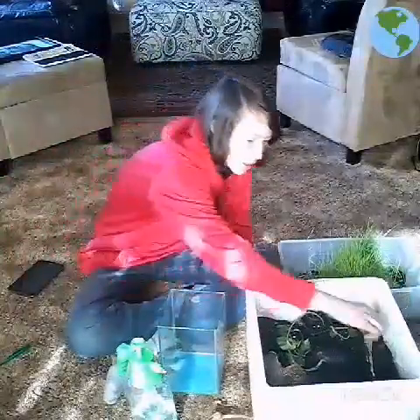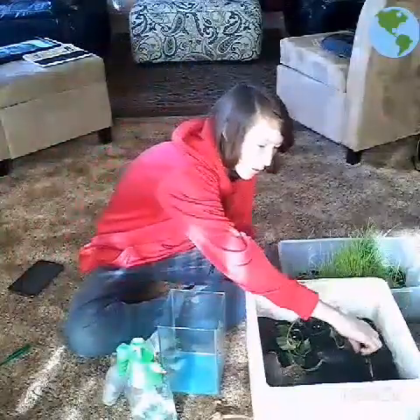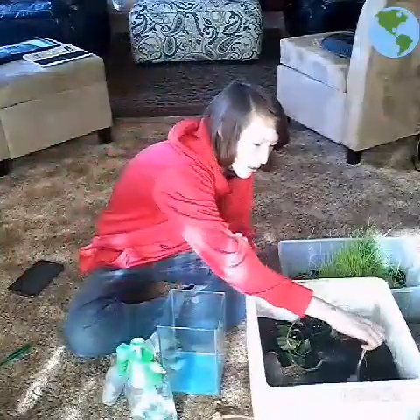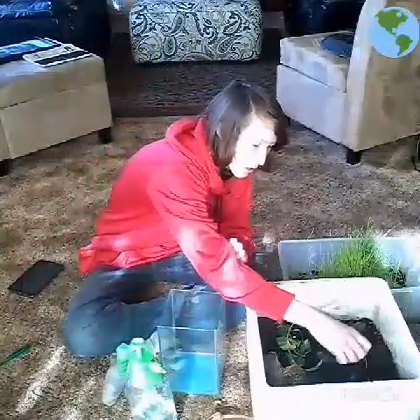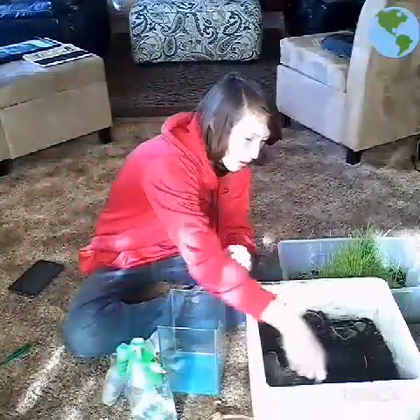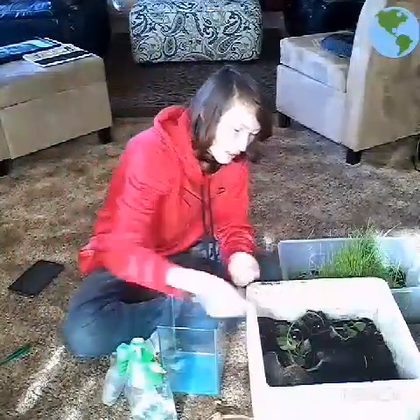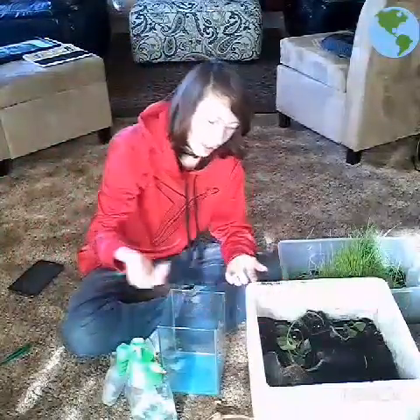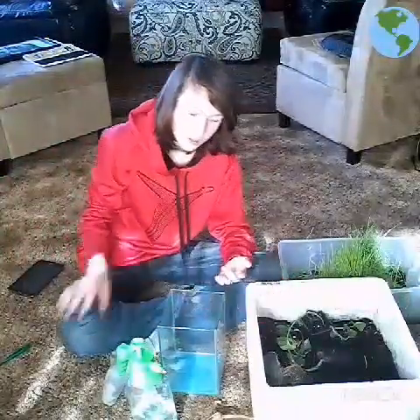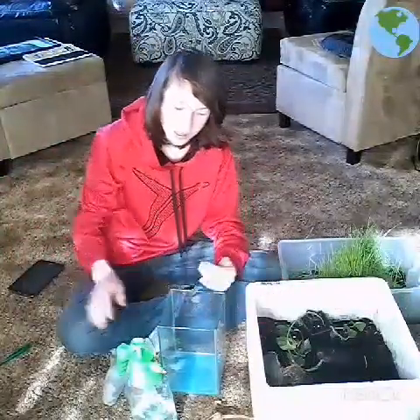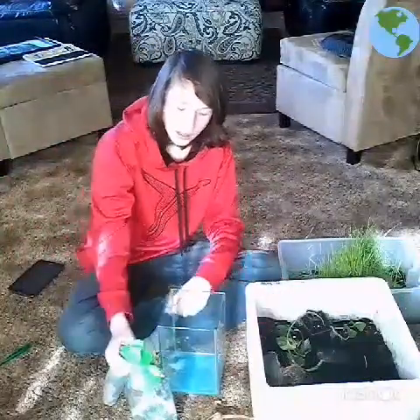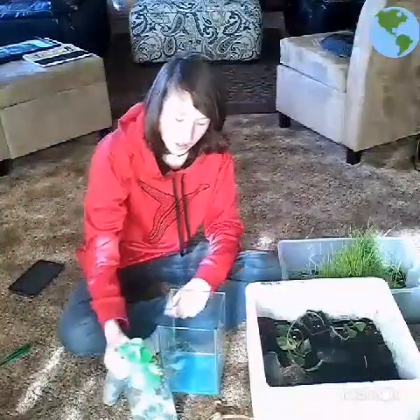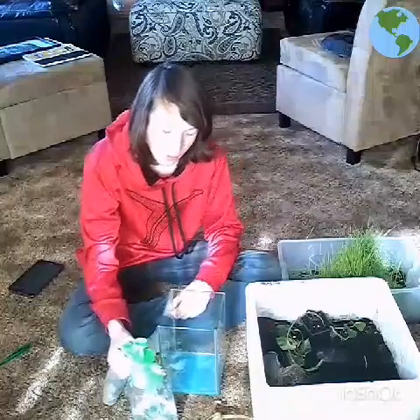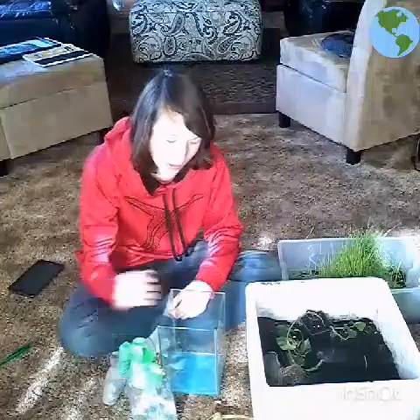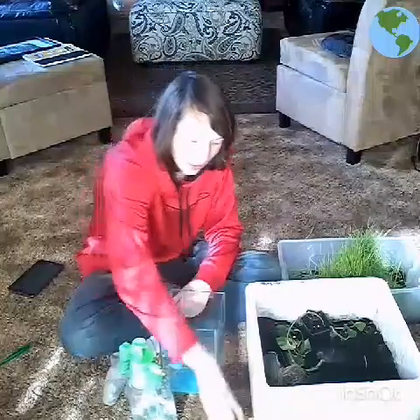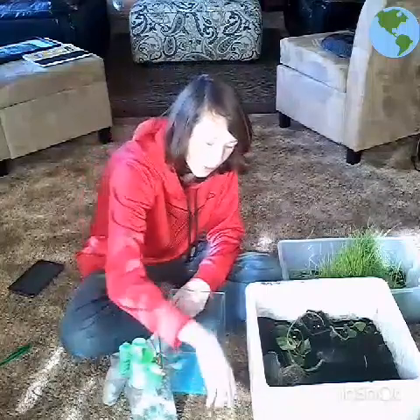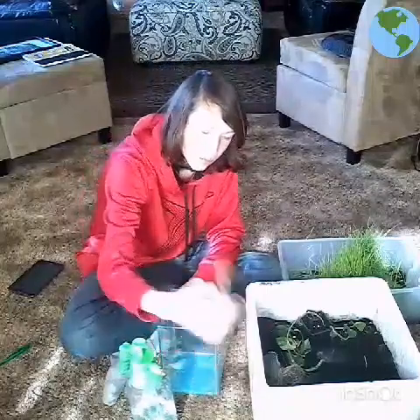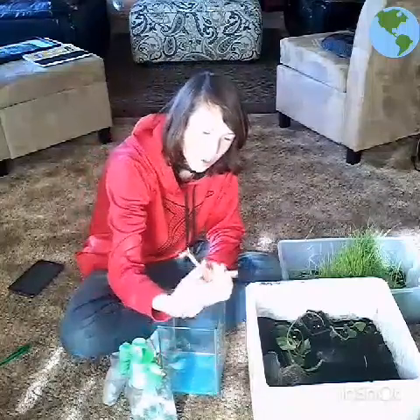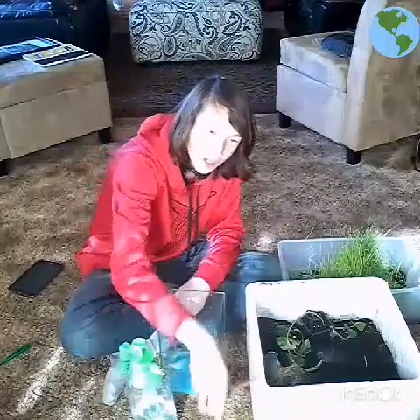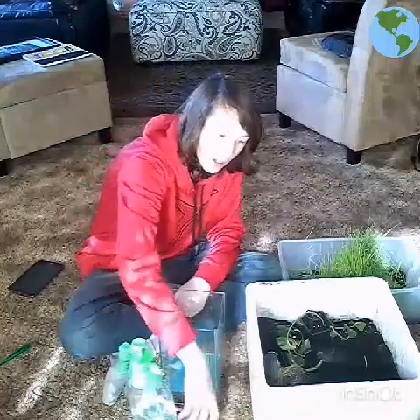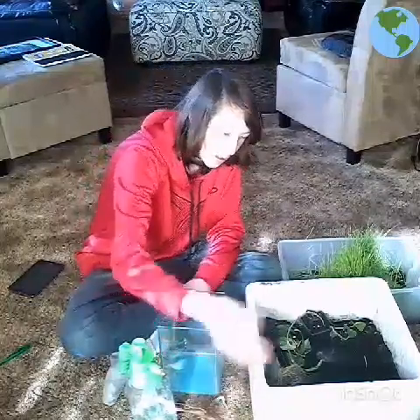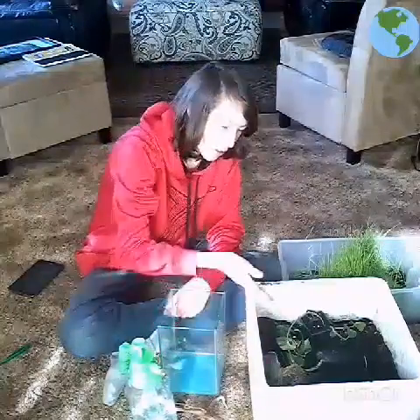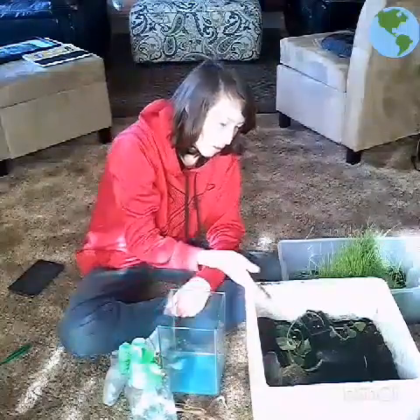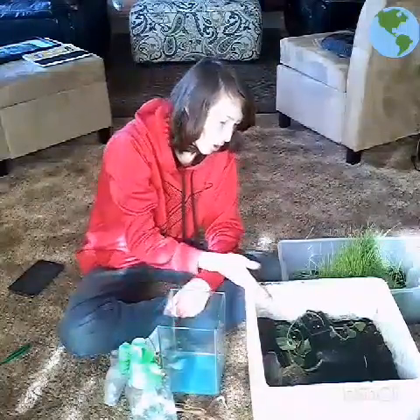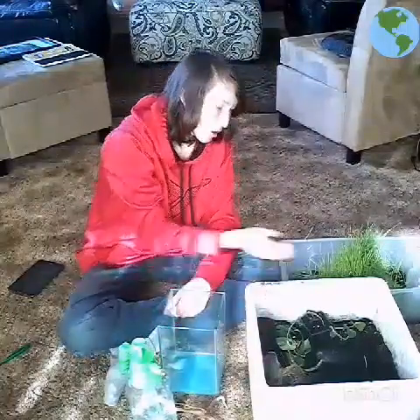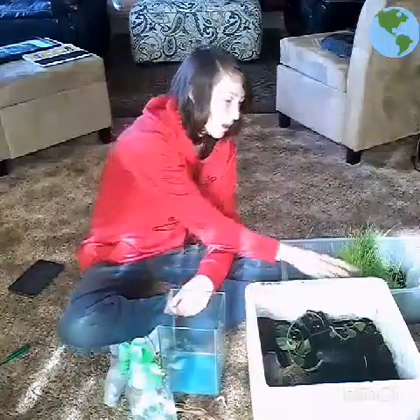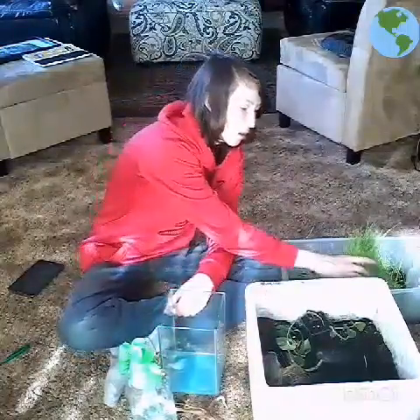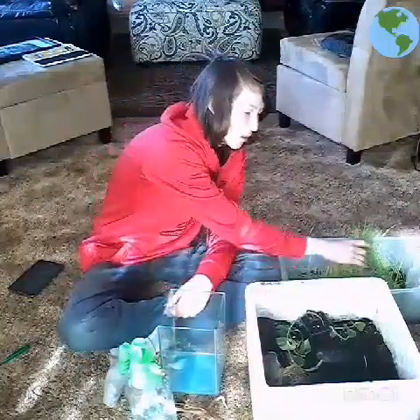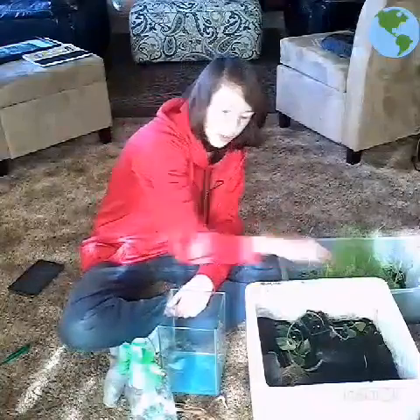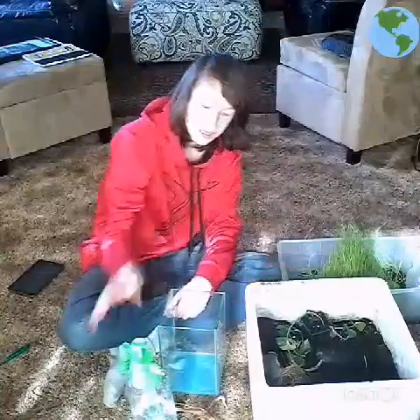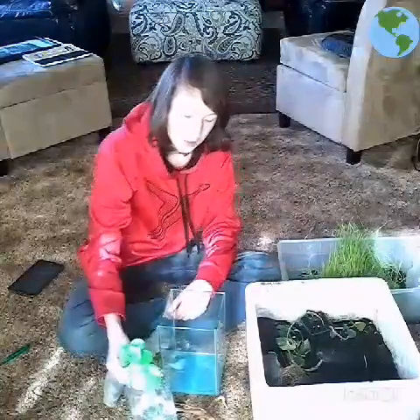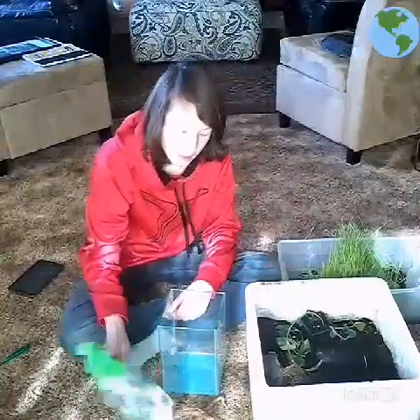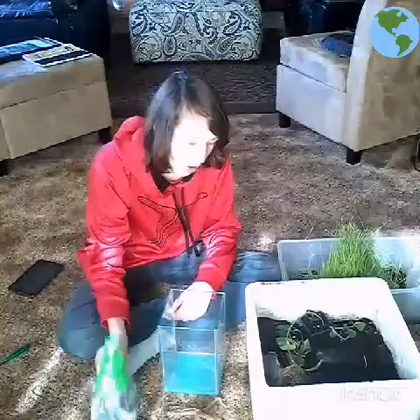So first, as you can see, I got what I need. I got a piece of wood, some dirt, some plants, and some water.